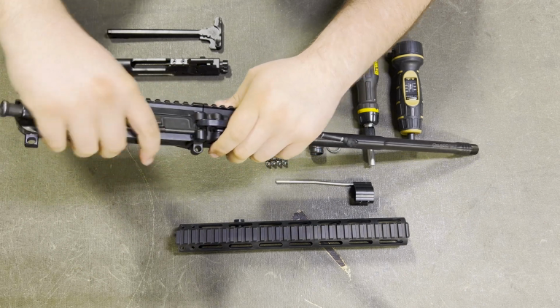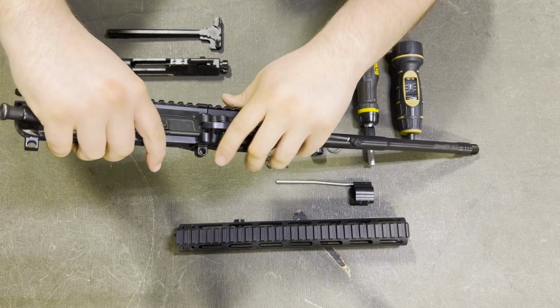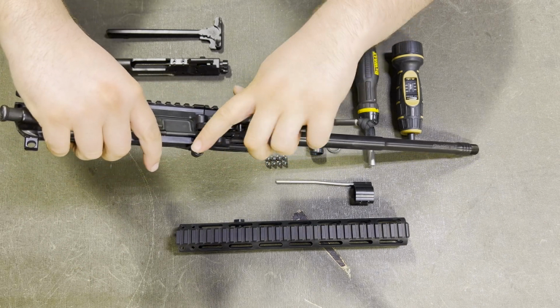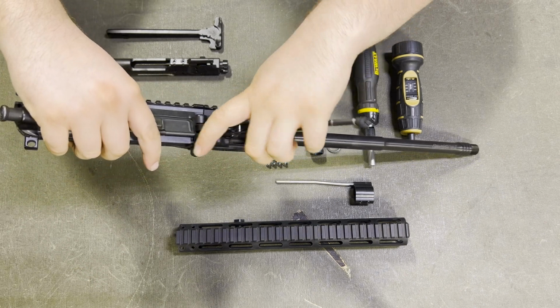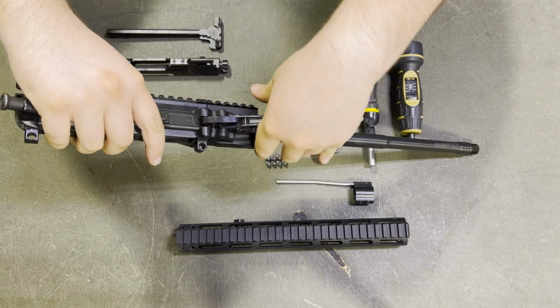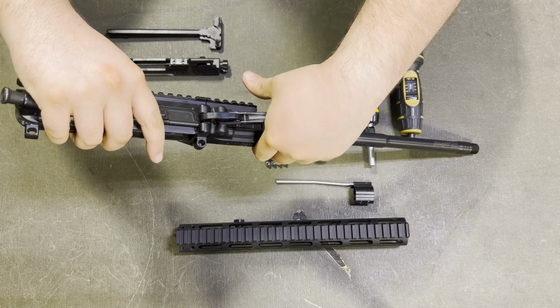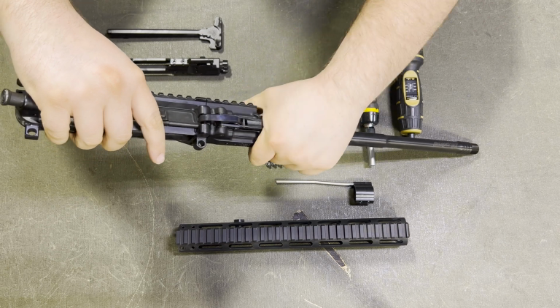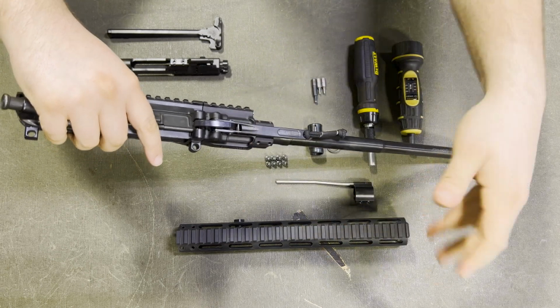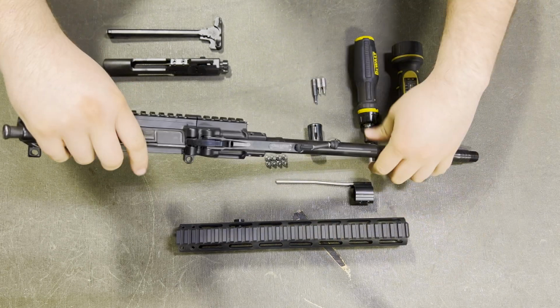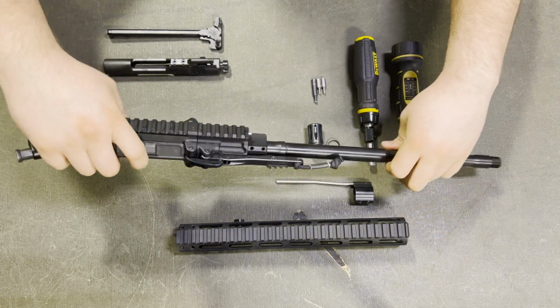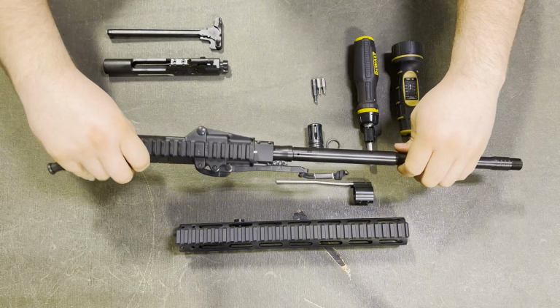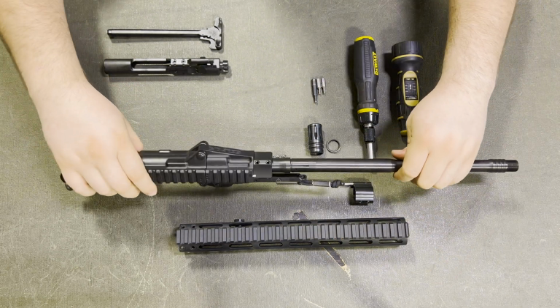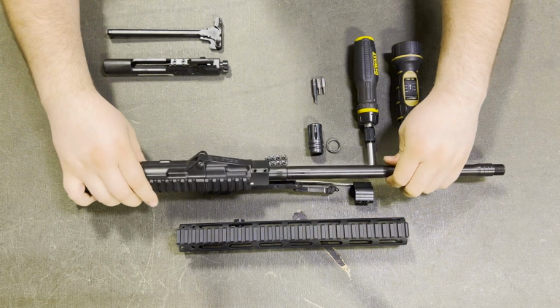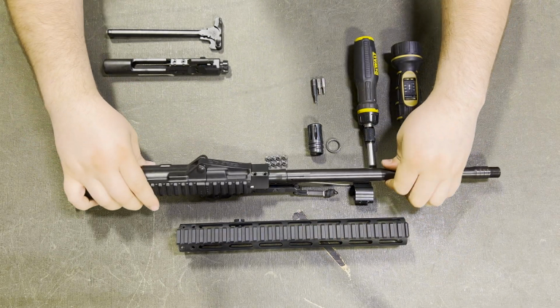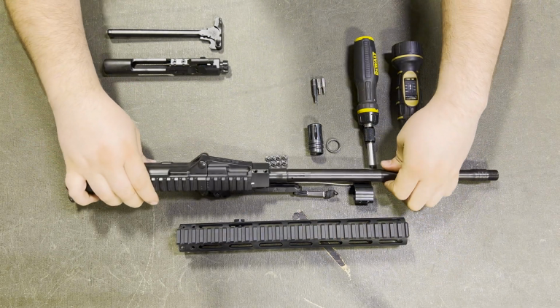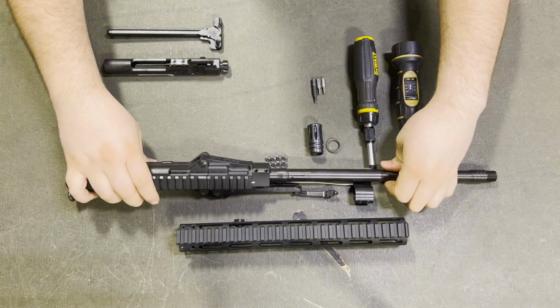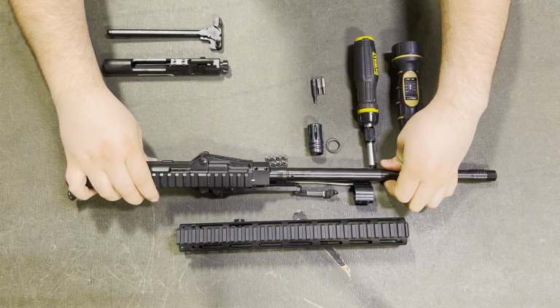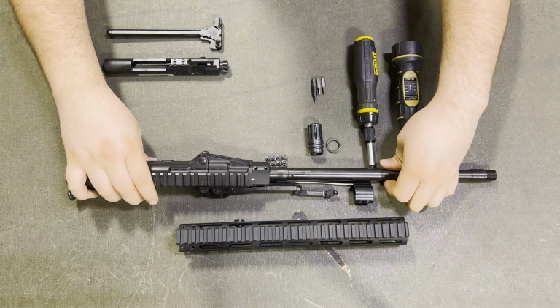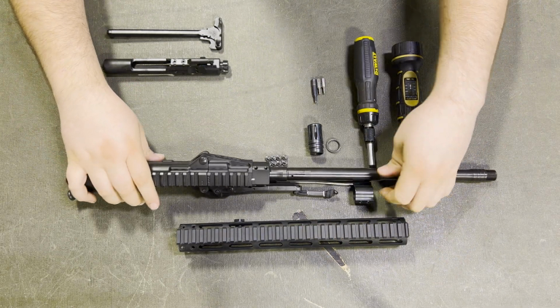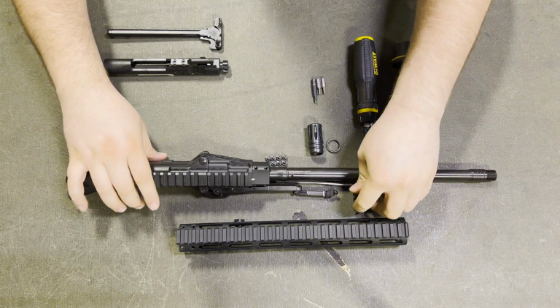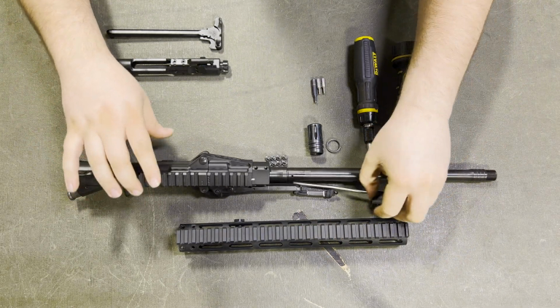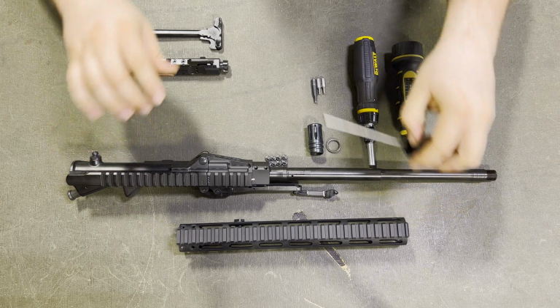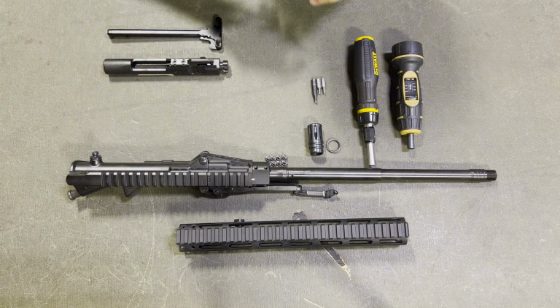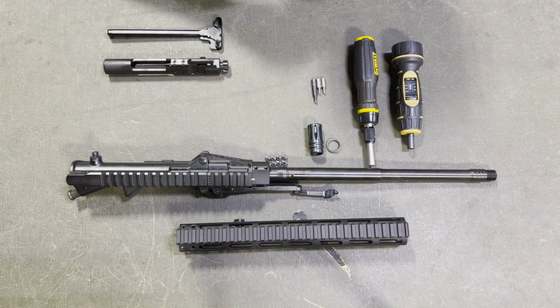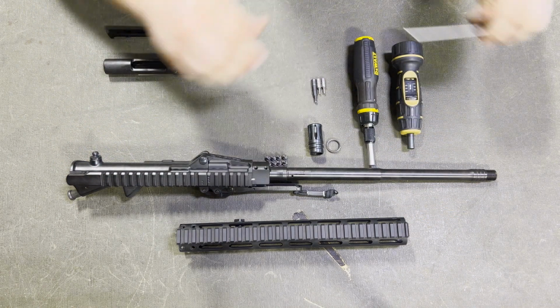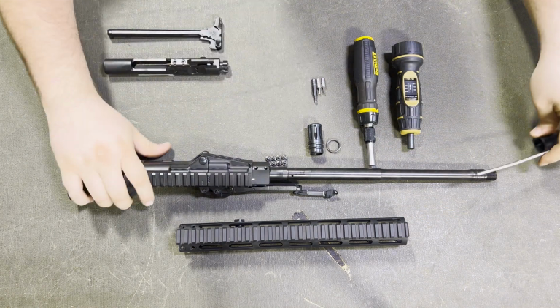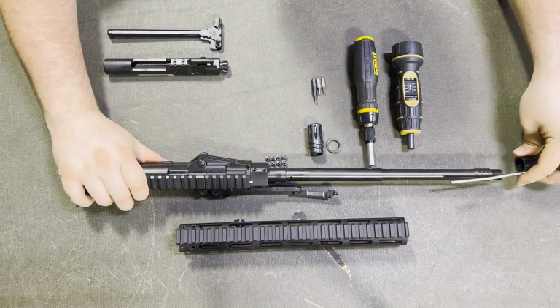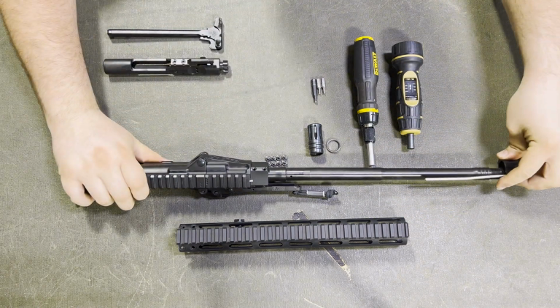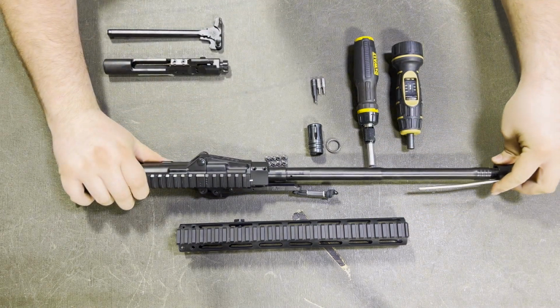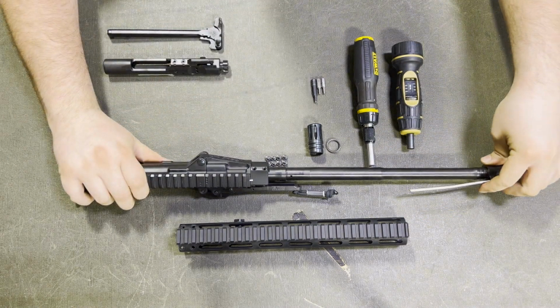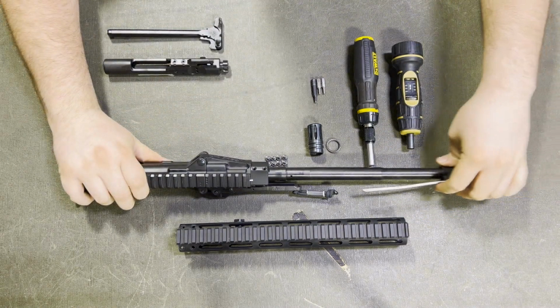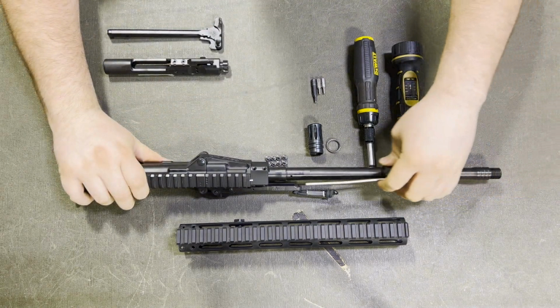Unfold the upper receiver and forearm and latch them into place. Next, slide the gas block onto the barrel and align the gas tube with the hole in the forearm.